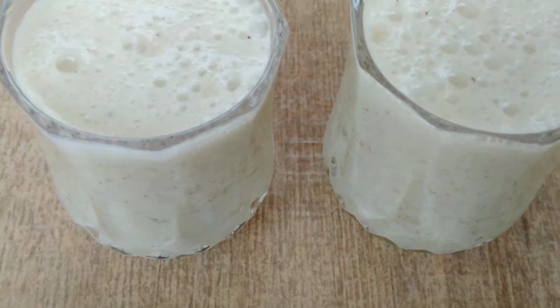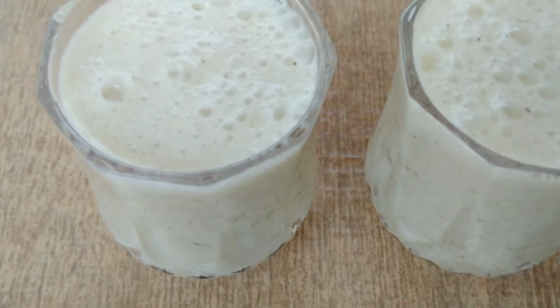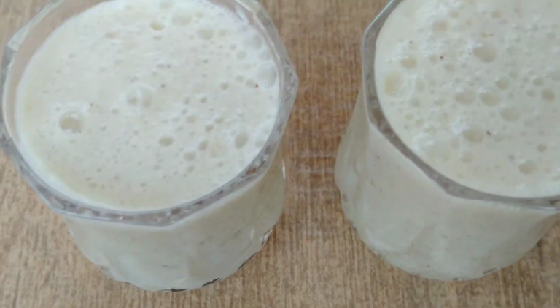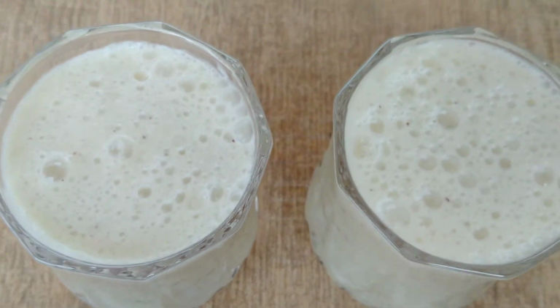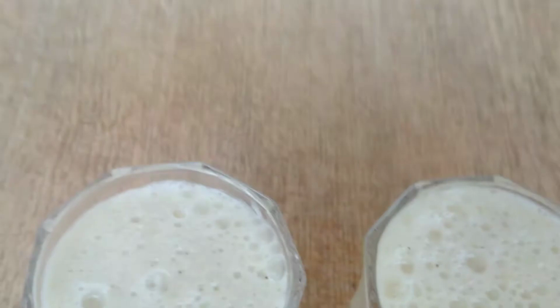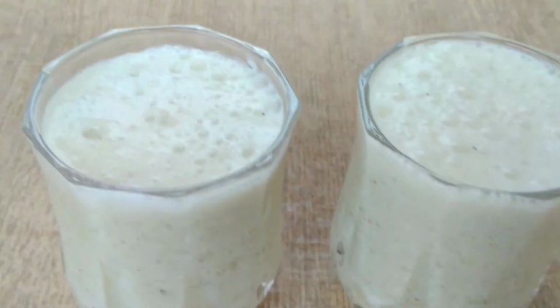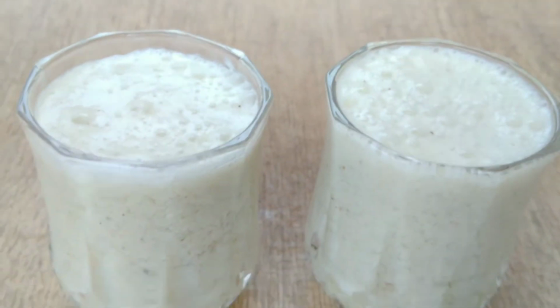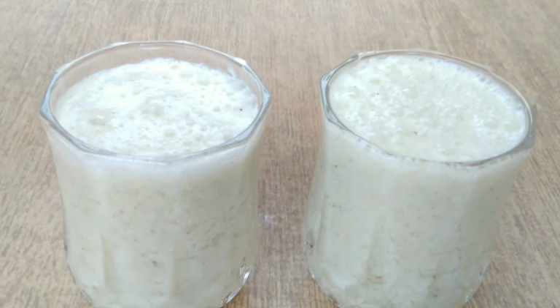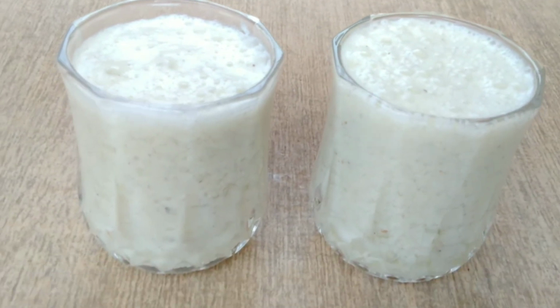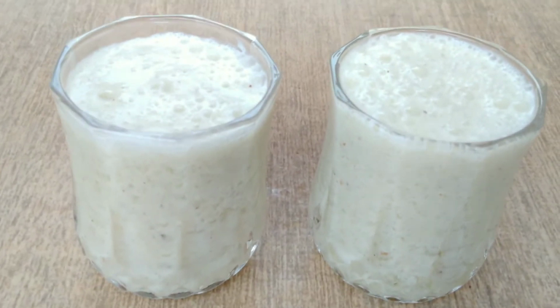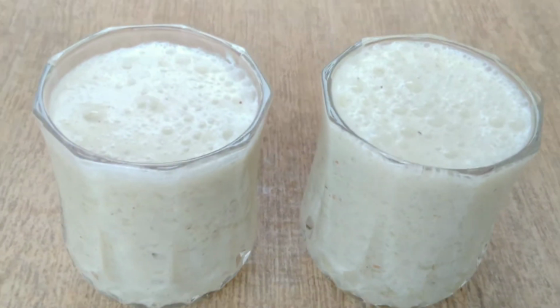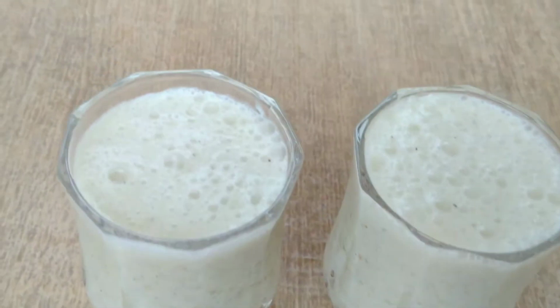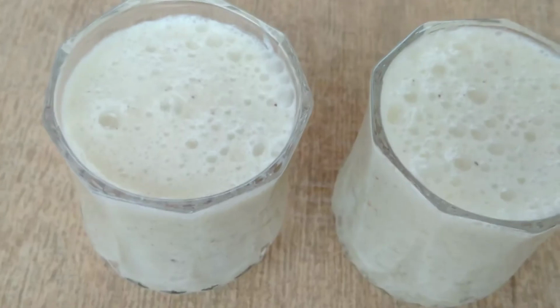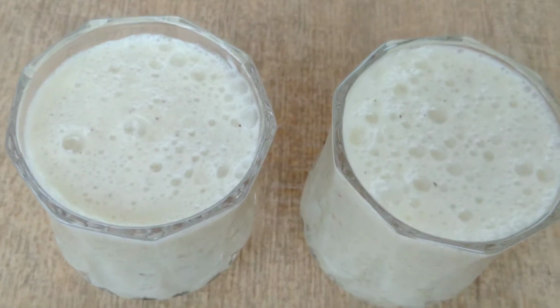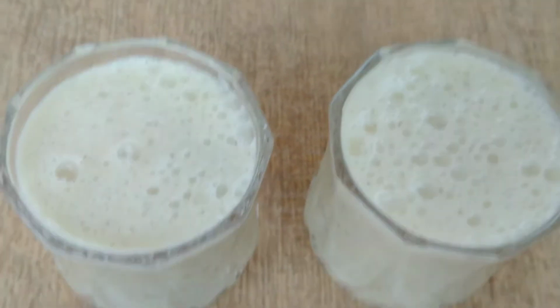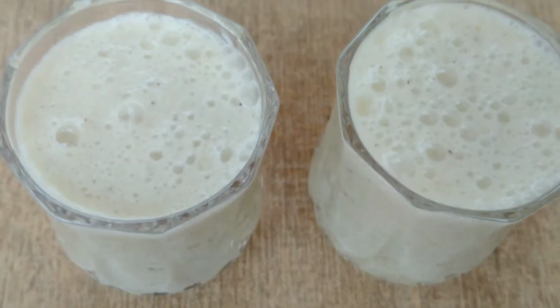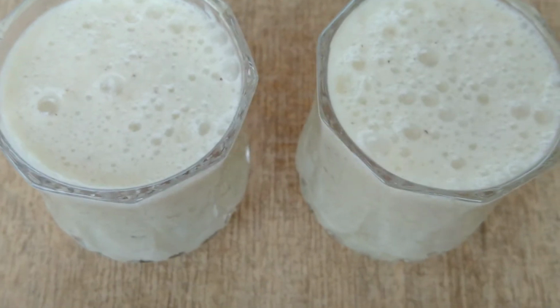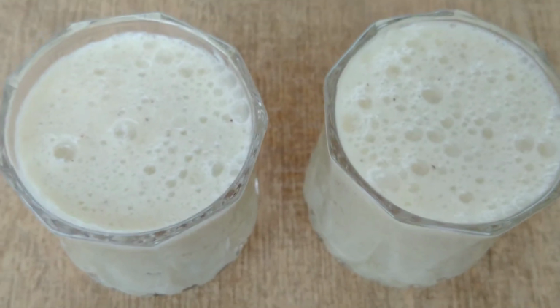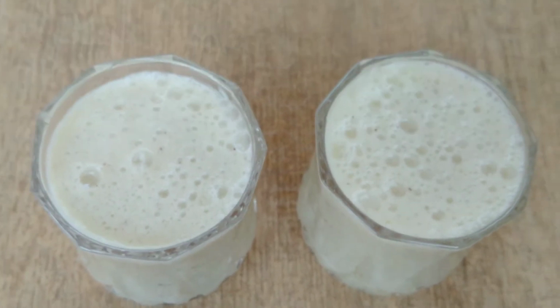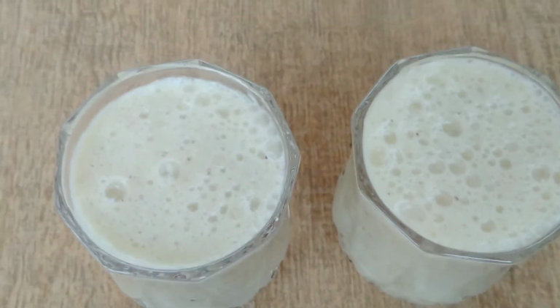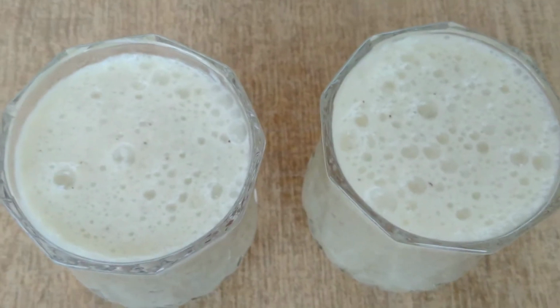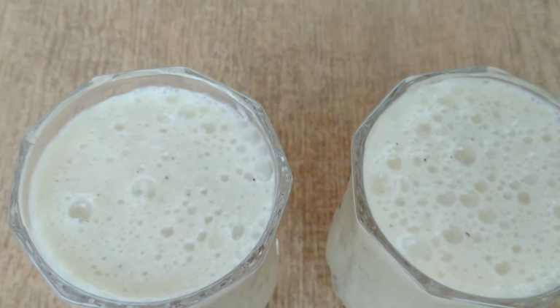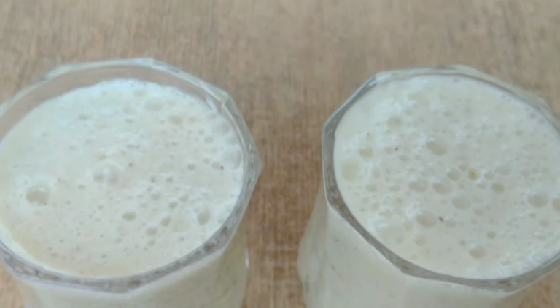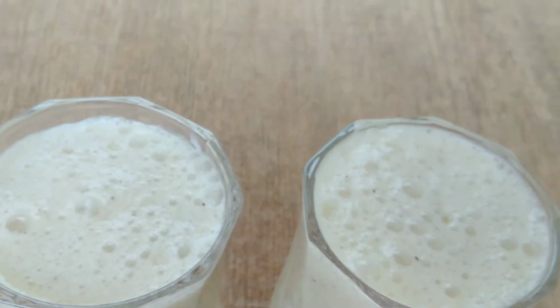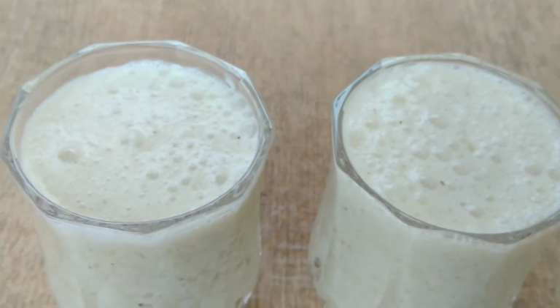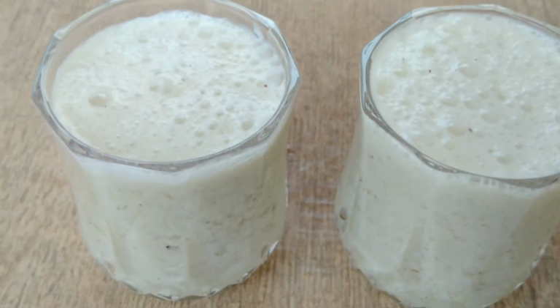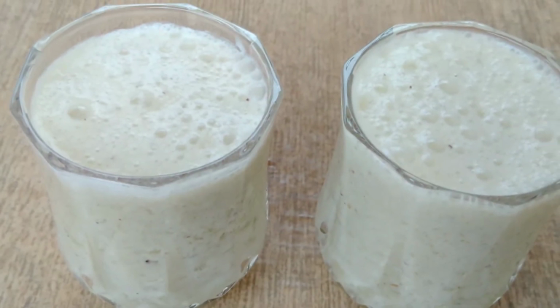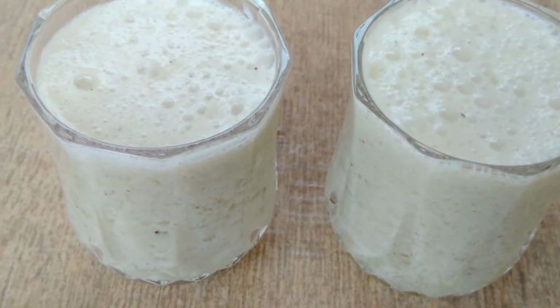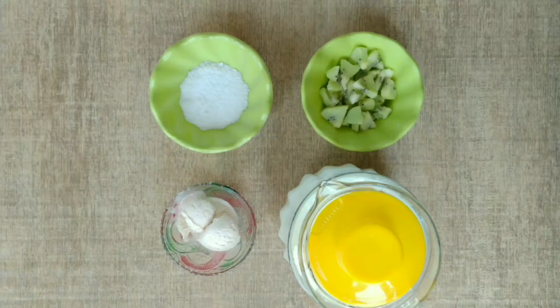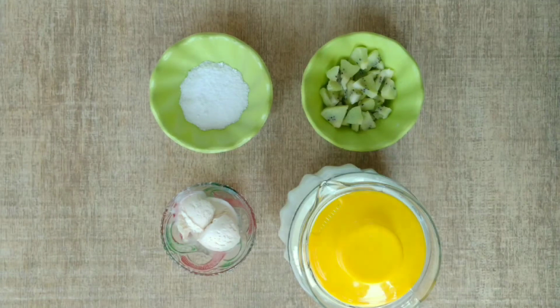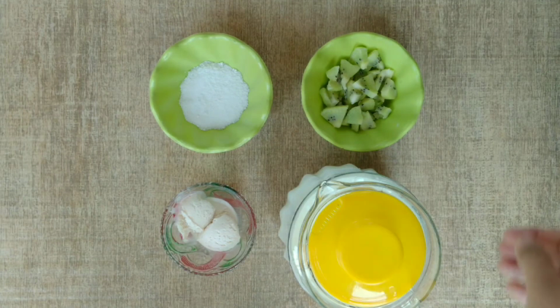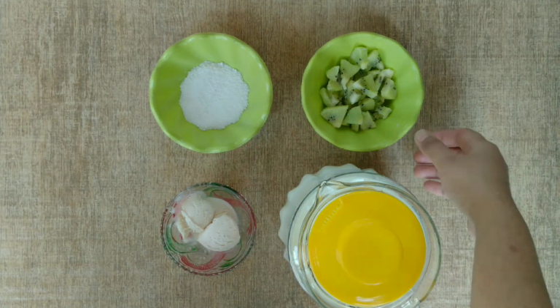Assalamualaikum friends, welcome back to my channel! In today's video we will make a kiwi smoothie. Kiwi smoothie is very easy to make — a healthy and delicious drink. We will use a lot of ingredients, so let's start.